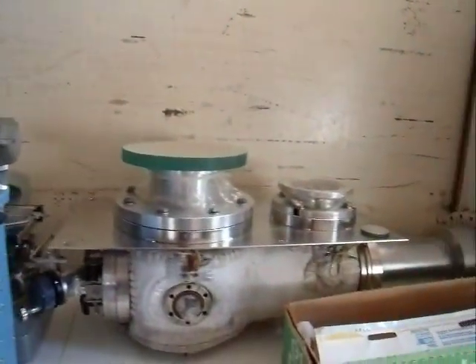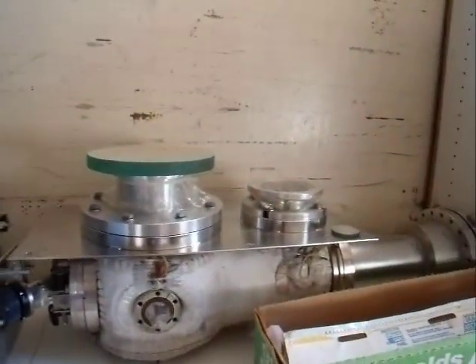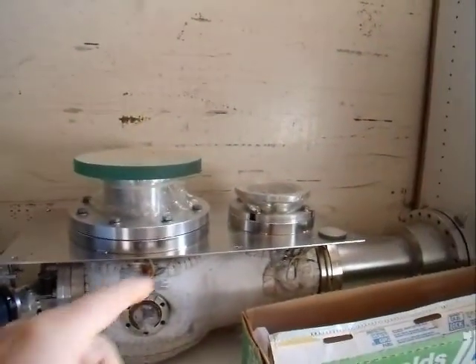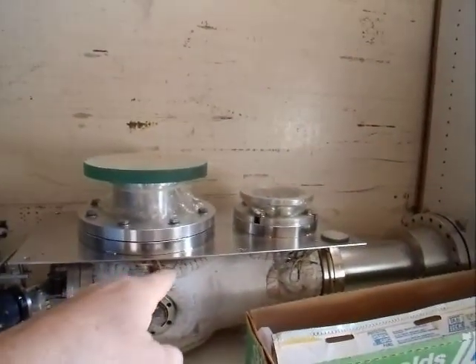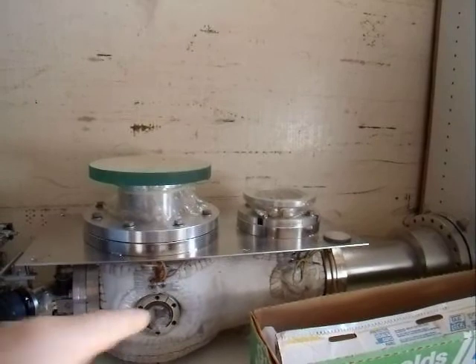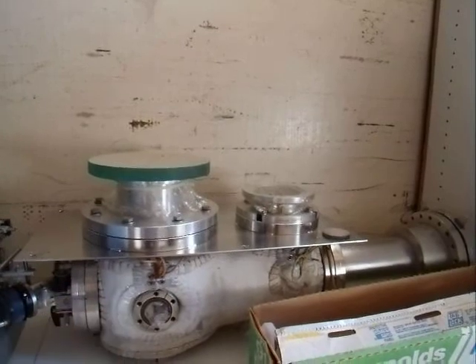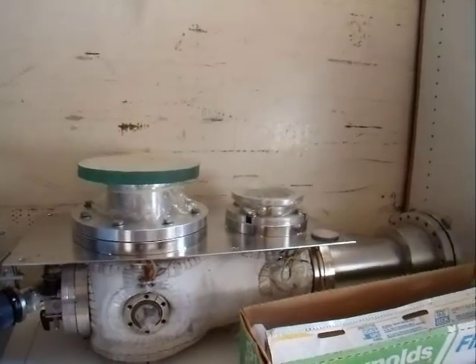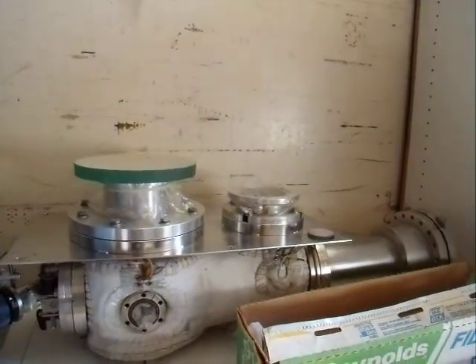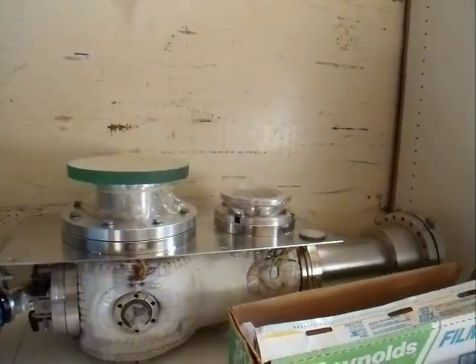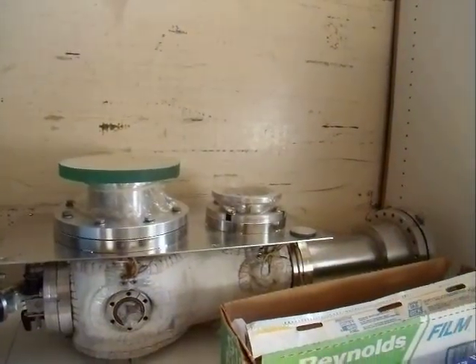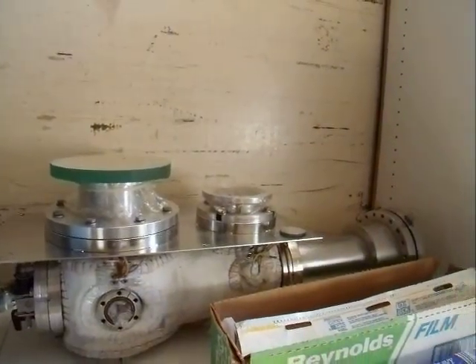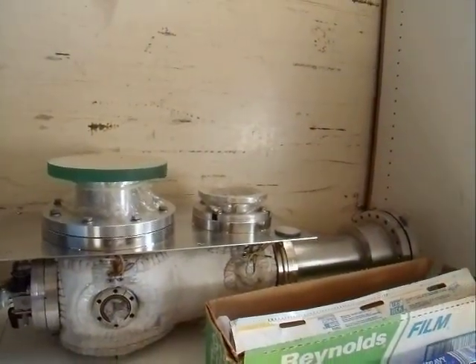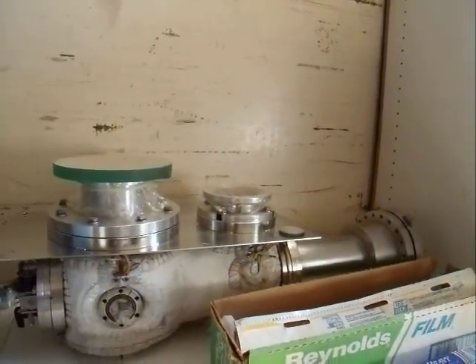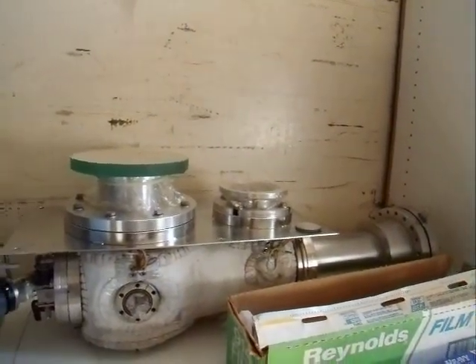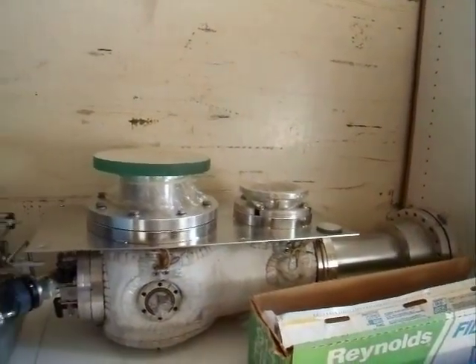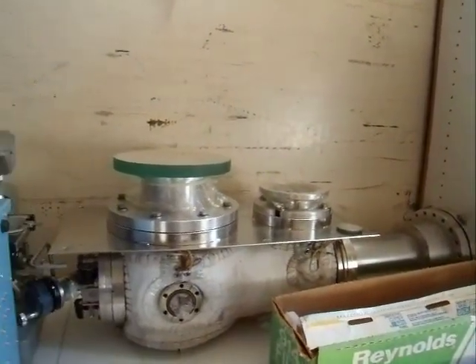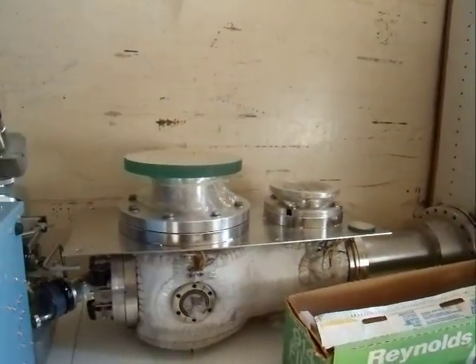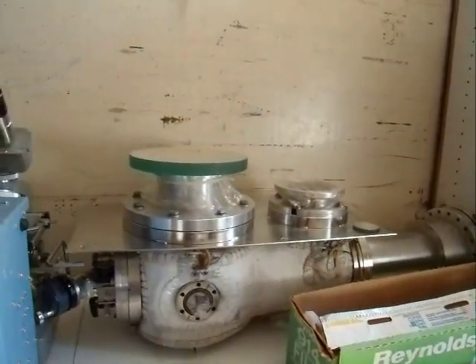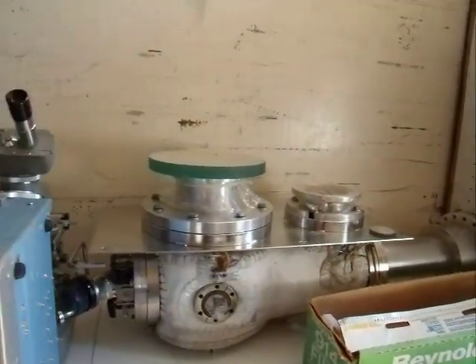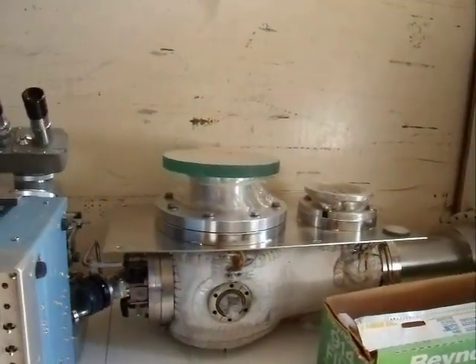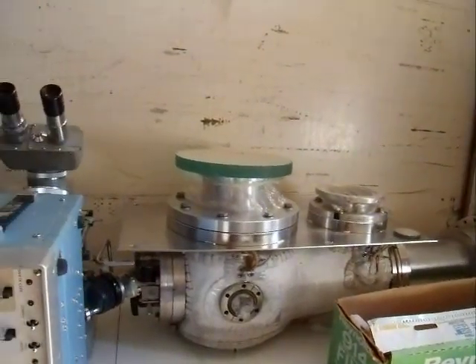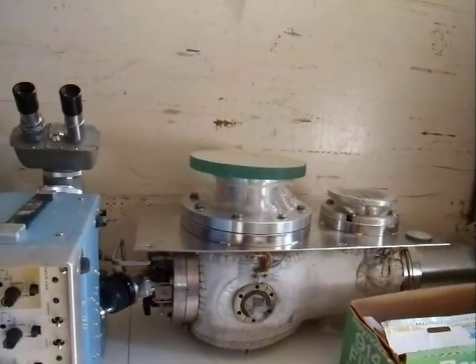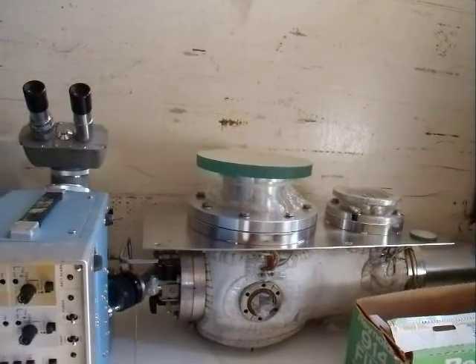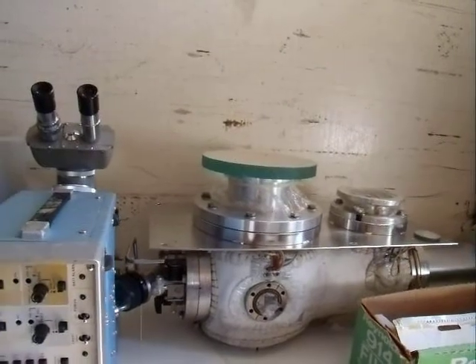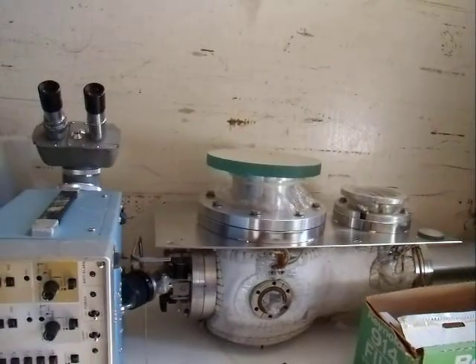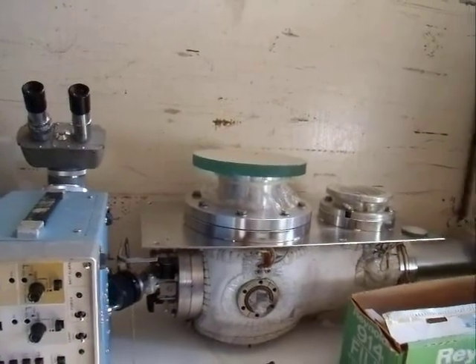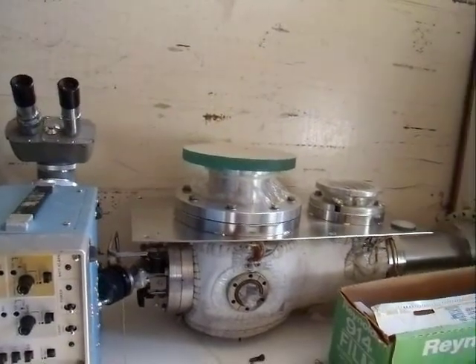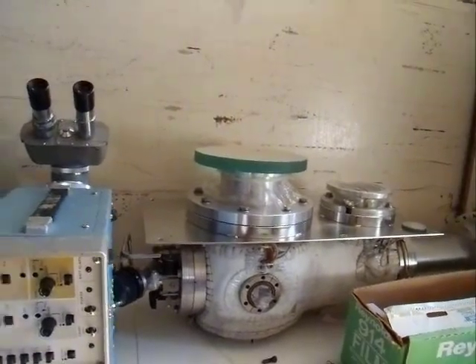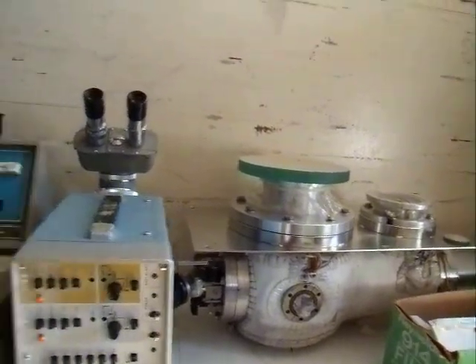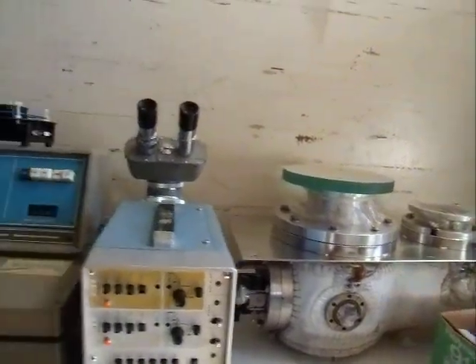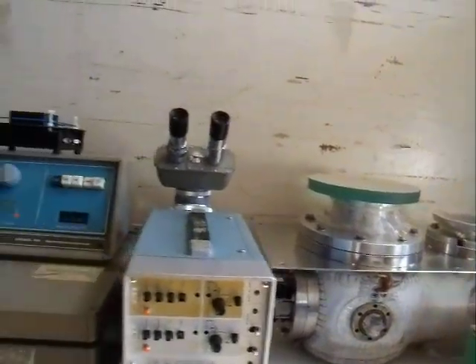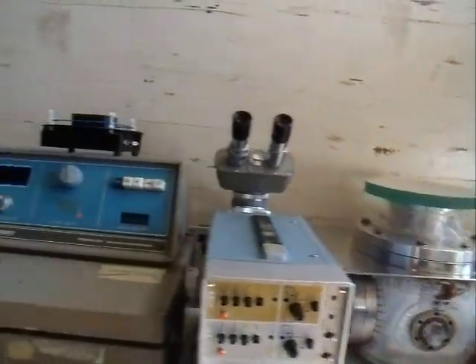That's an ionization gauge and a pump system for doing spectroscopy in a vacuum.